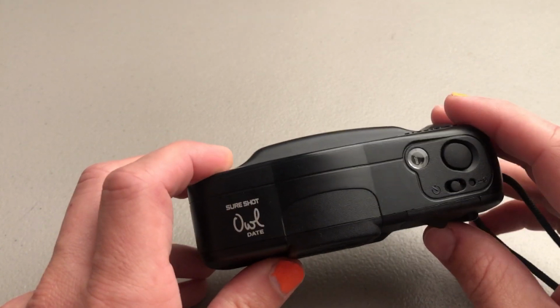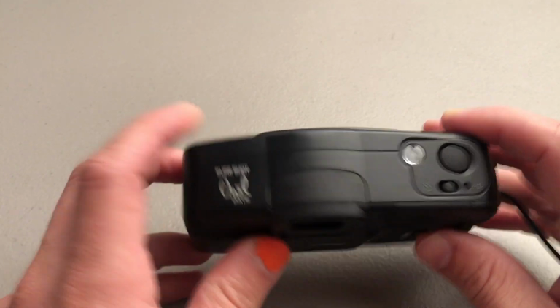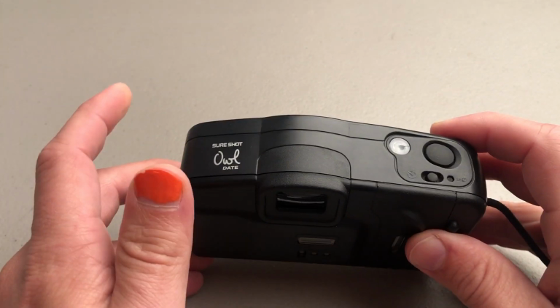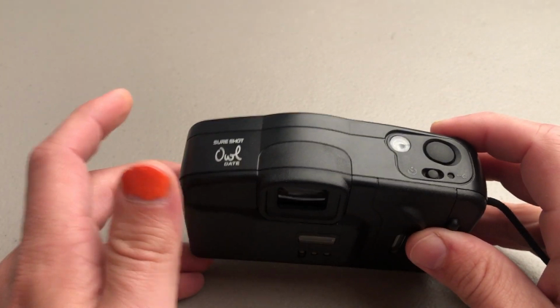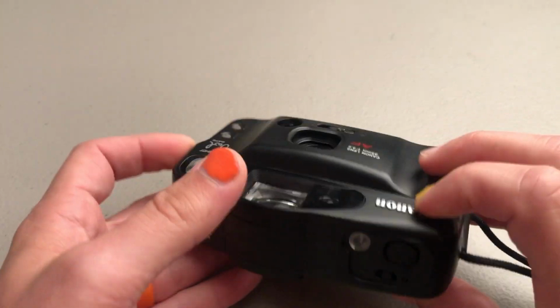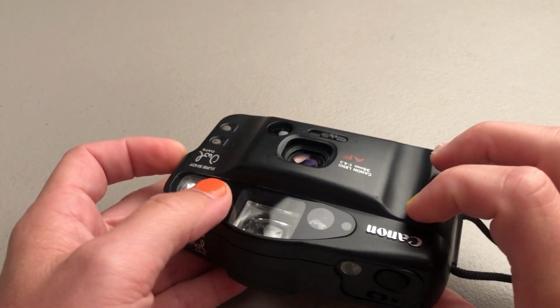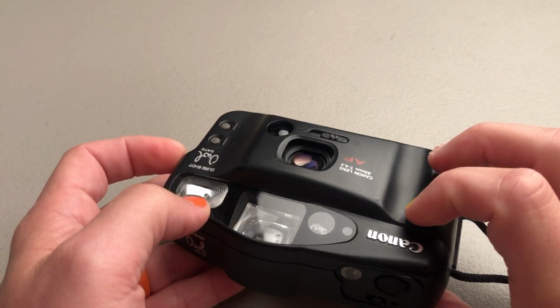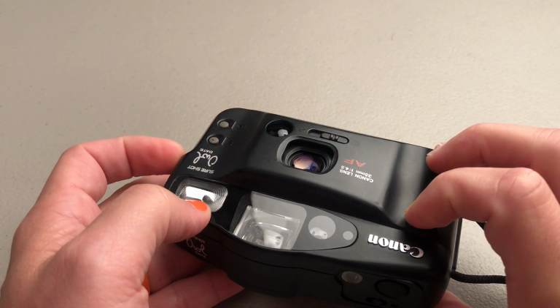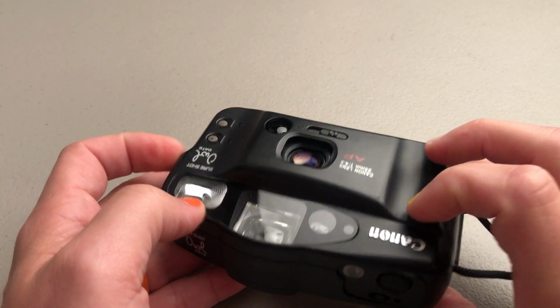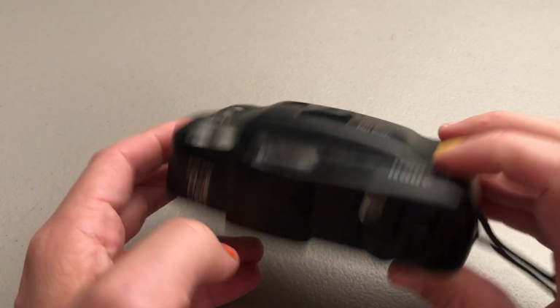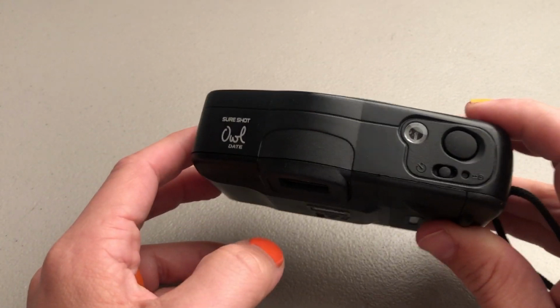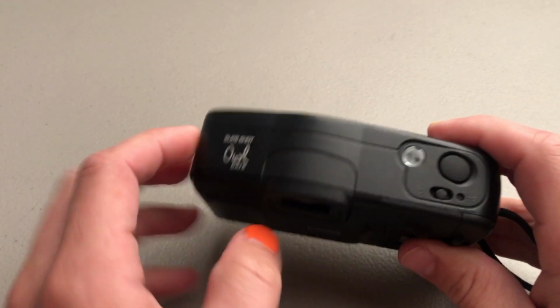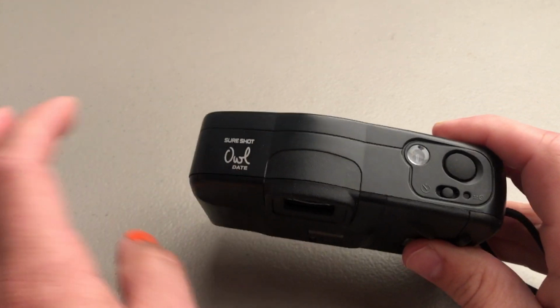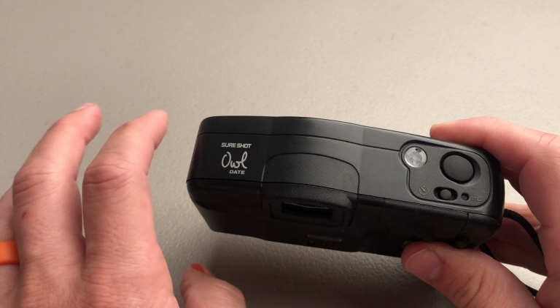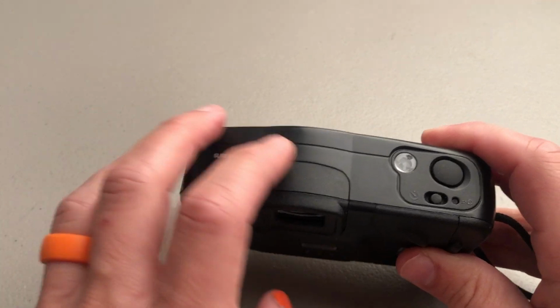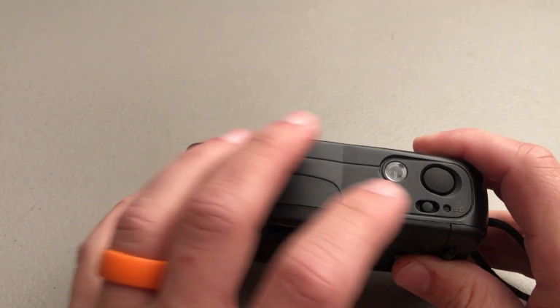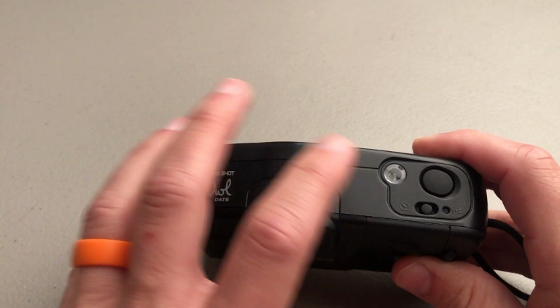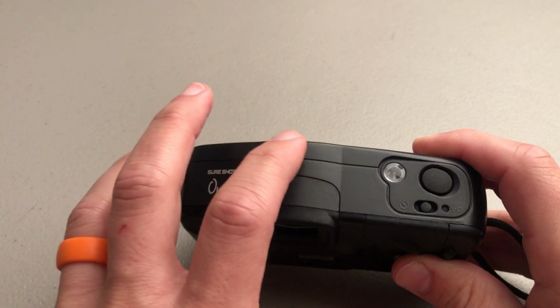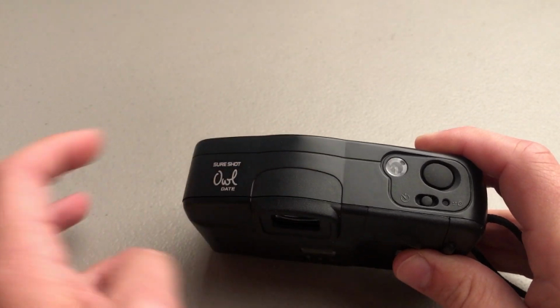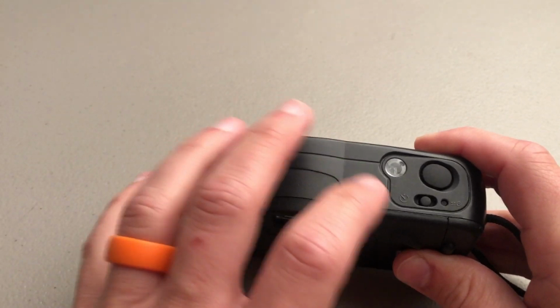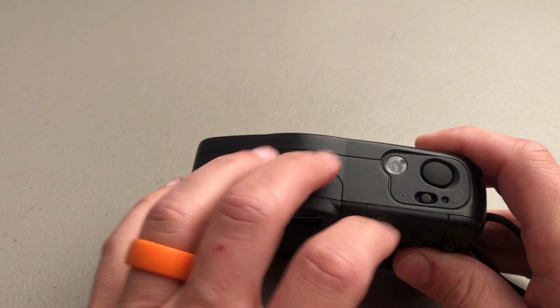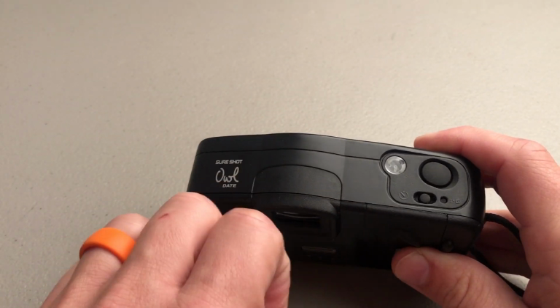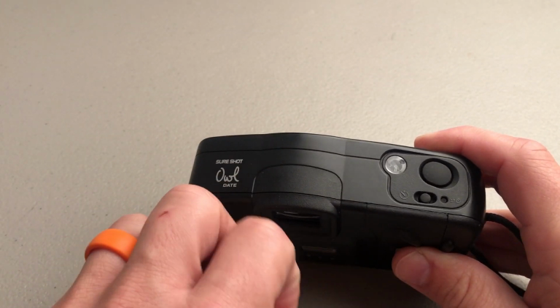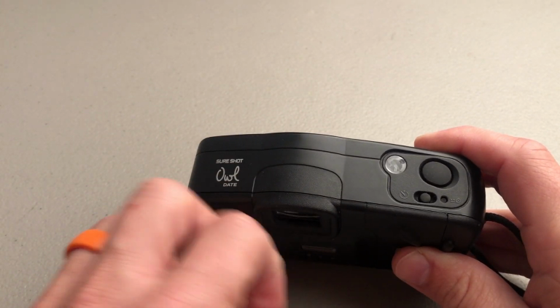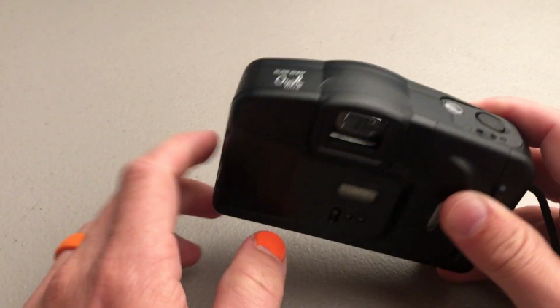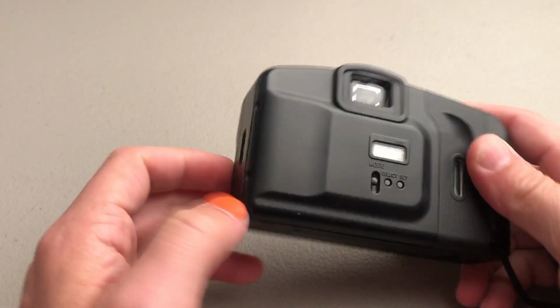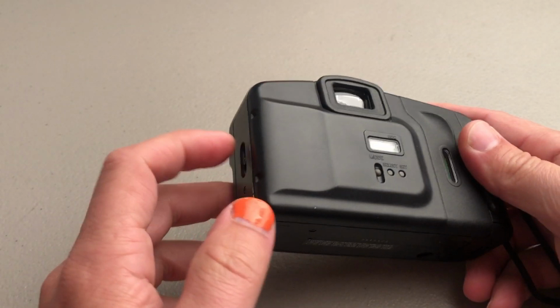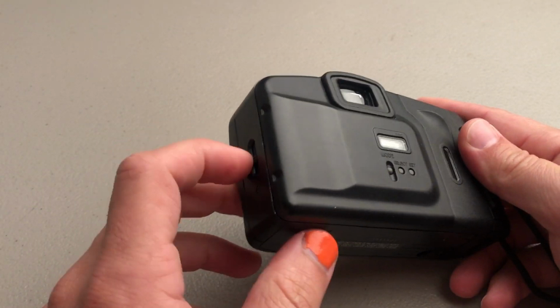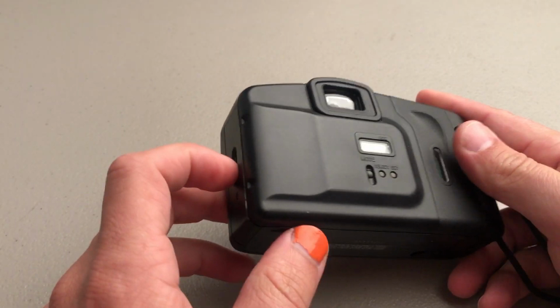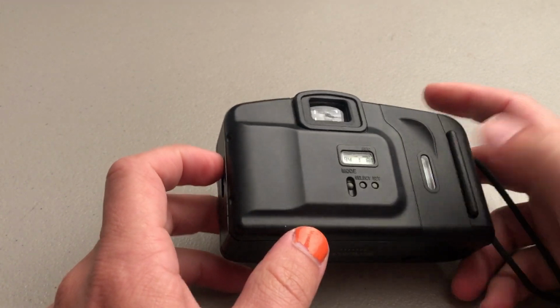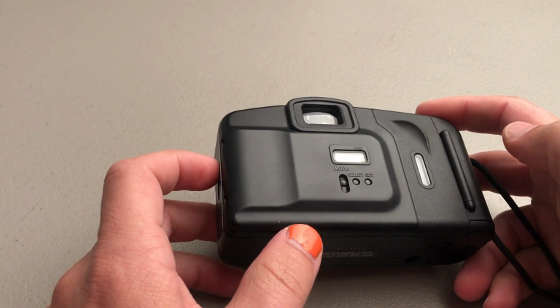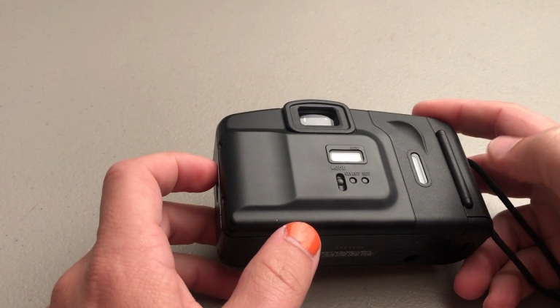And then you're ready to go. Once you finish your roll of film, after you take the last shot, you'll hear the camera automatically wind the film back up. Then you can just open the back and the film will be done.